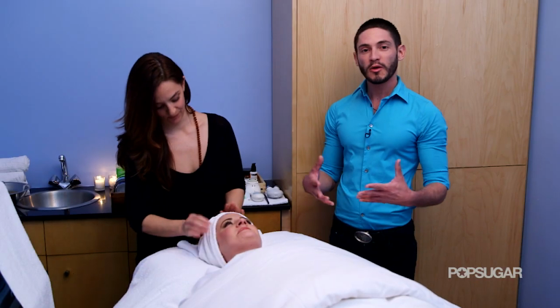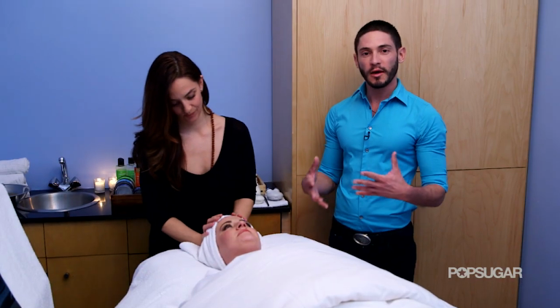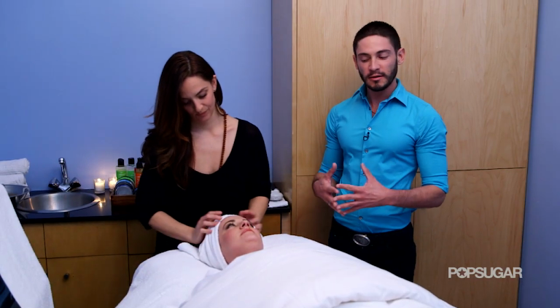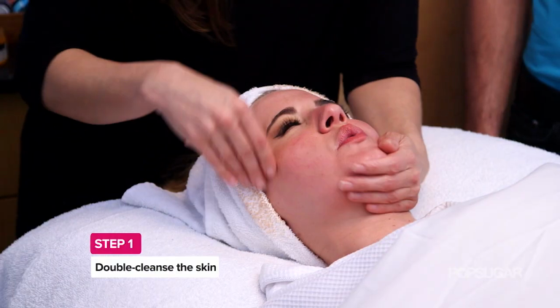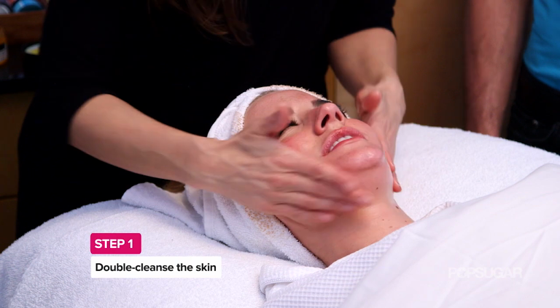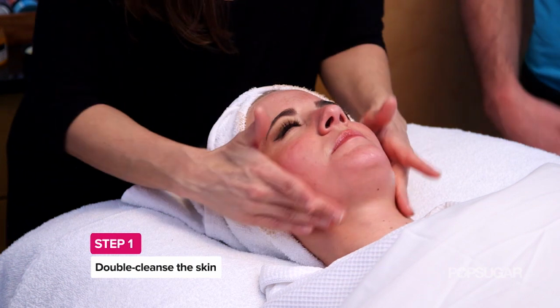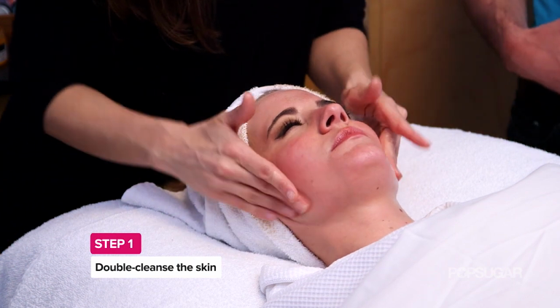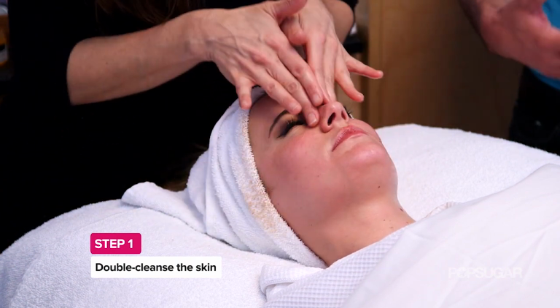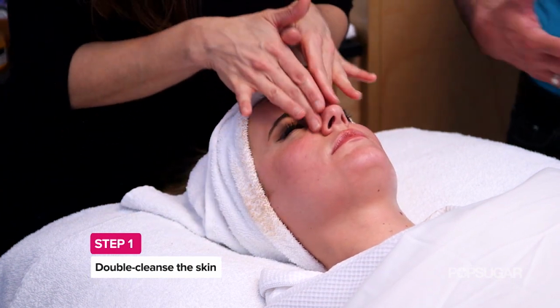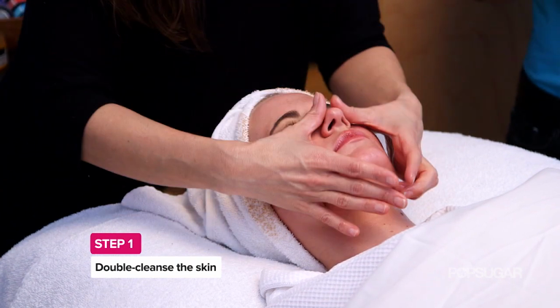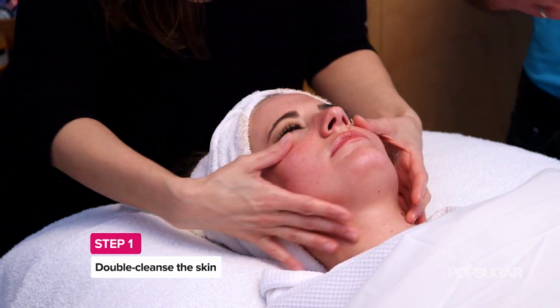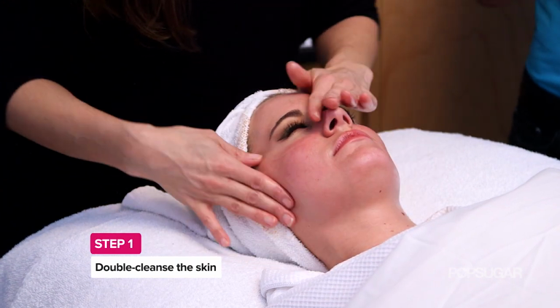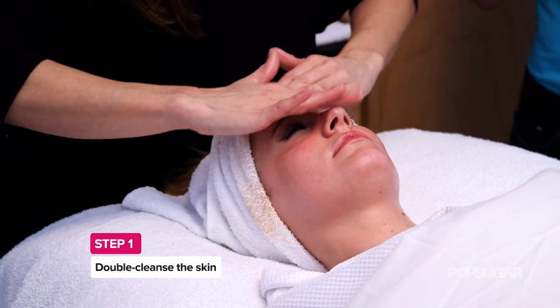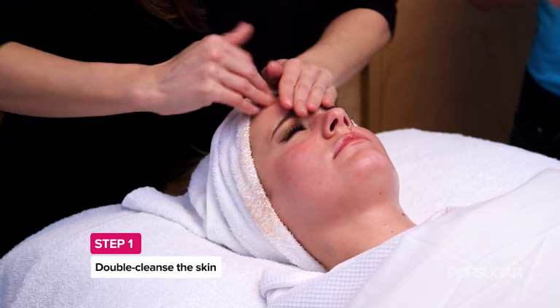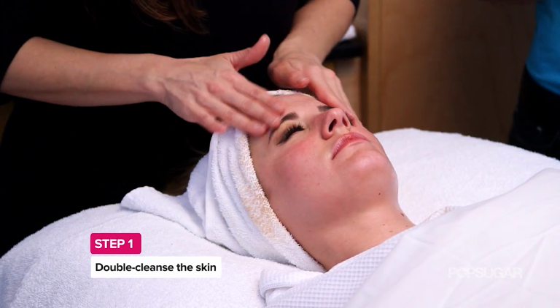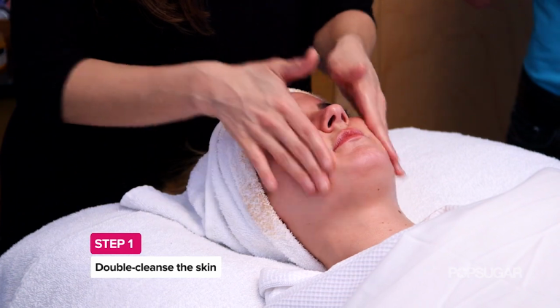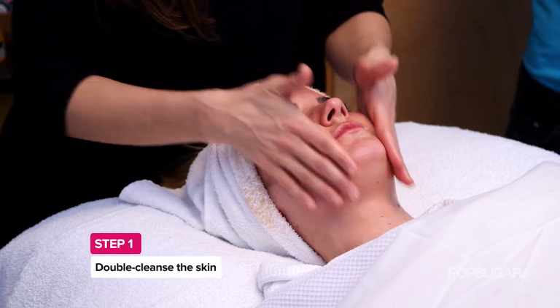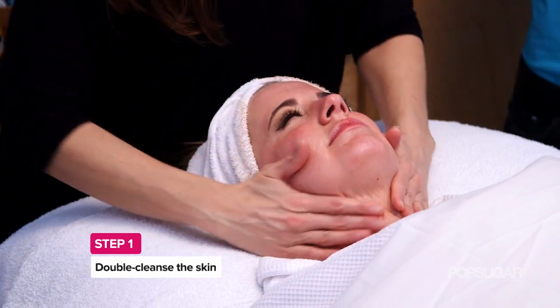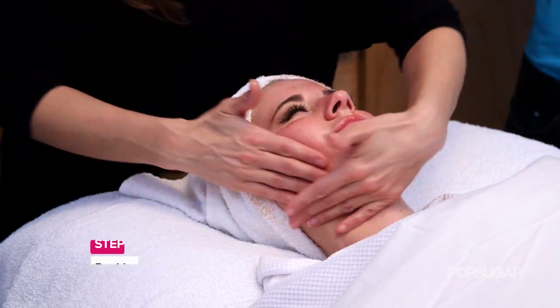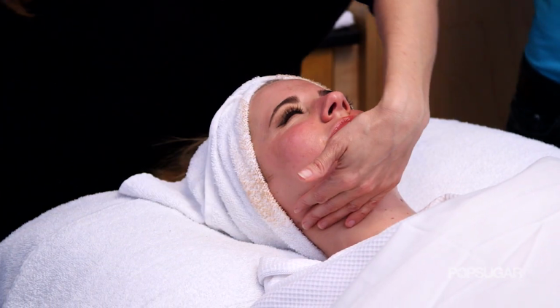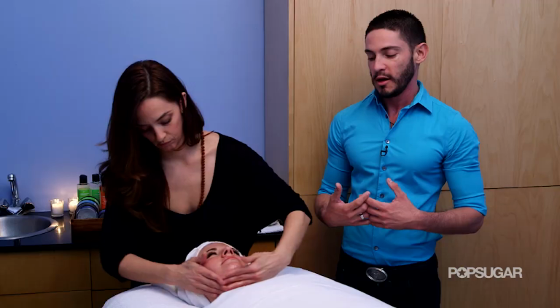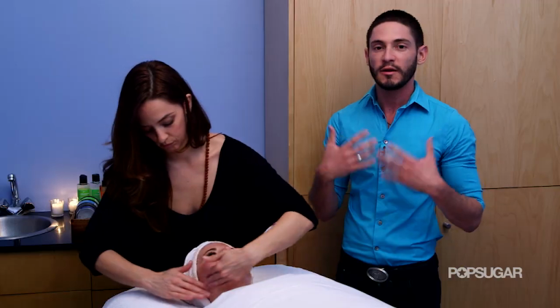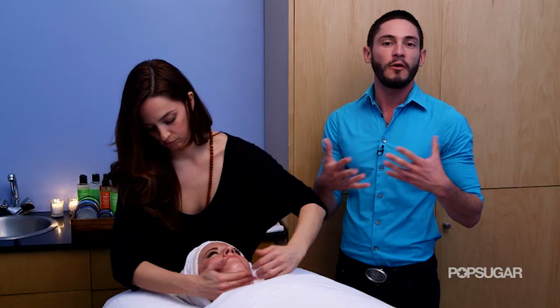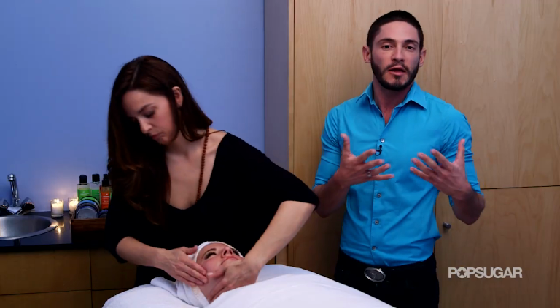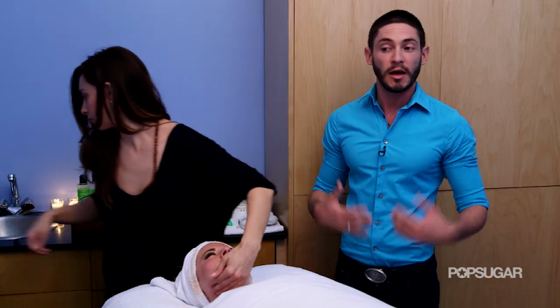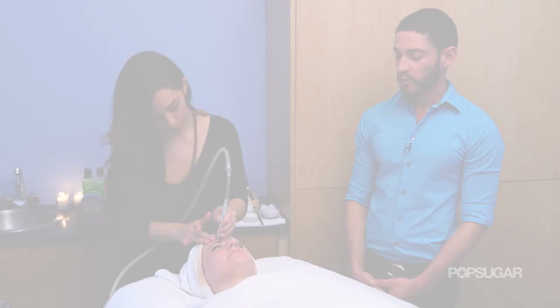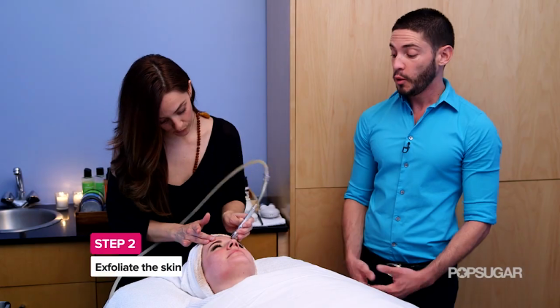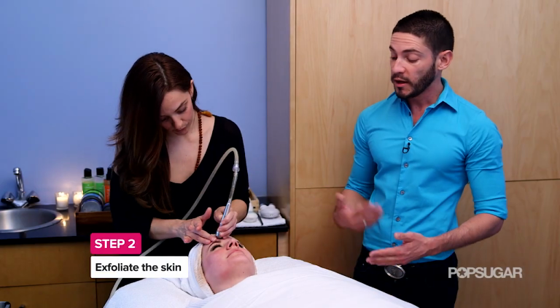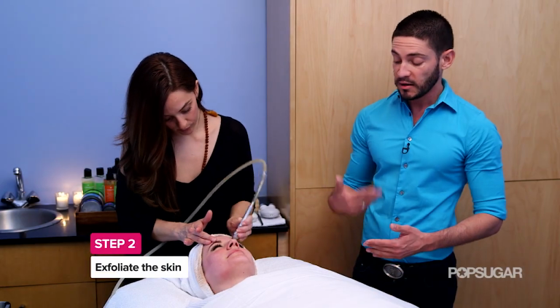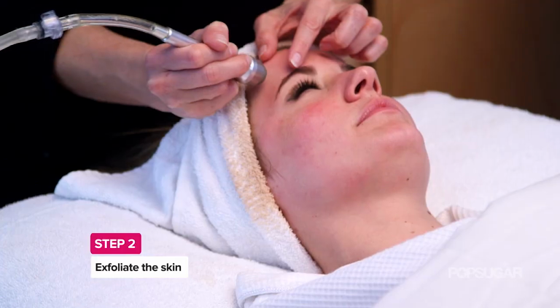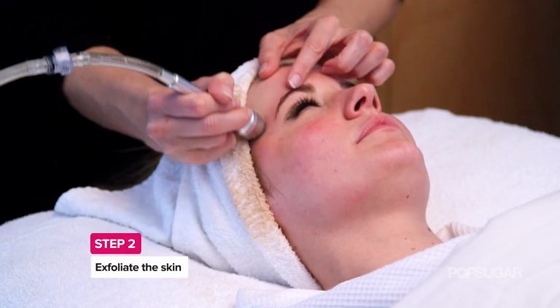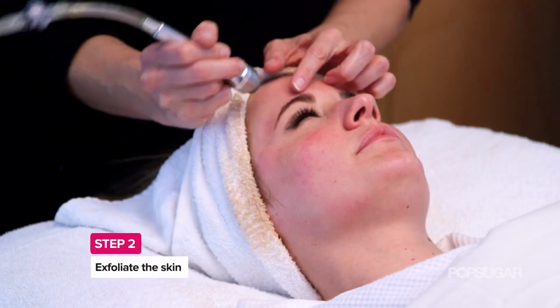We always start with our double cleanse. Clean, fresh, exfoliated skin is always going to absorb all the antioxidants and the lotions and potions that we're putting on, so it's really going to help increase the level of efficacy of those items. Right now we're exfoliating the skin and clearing all the debris.